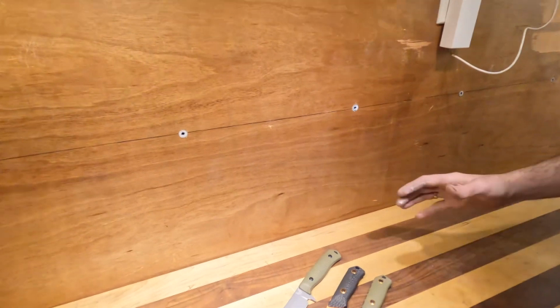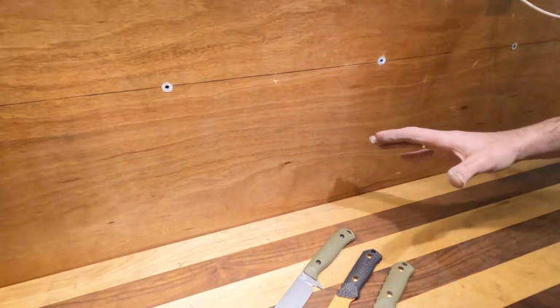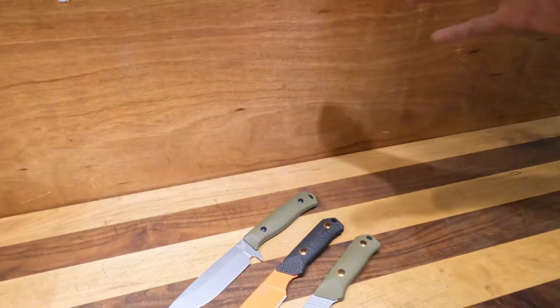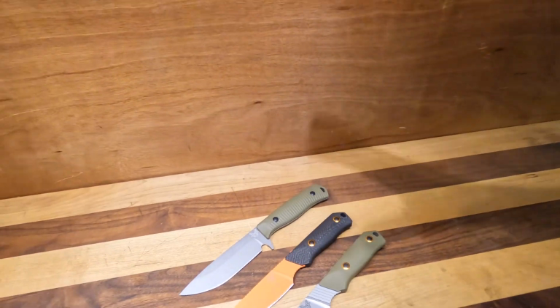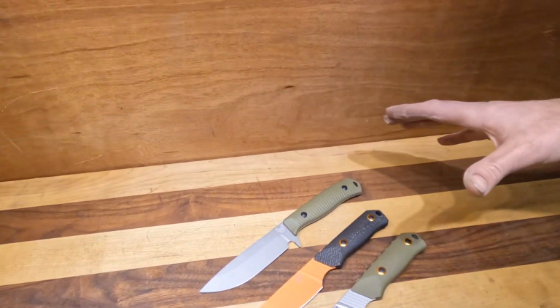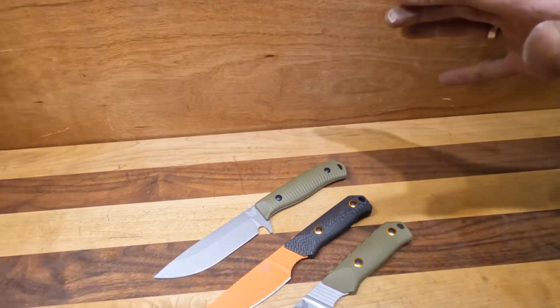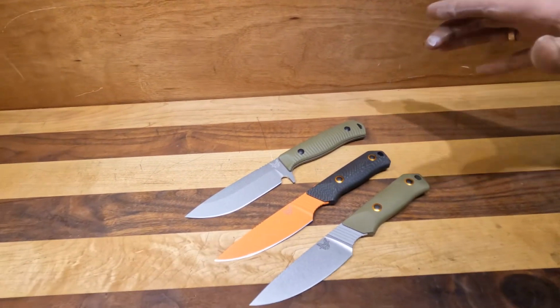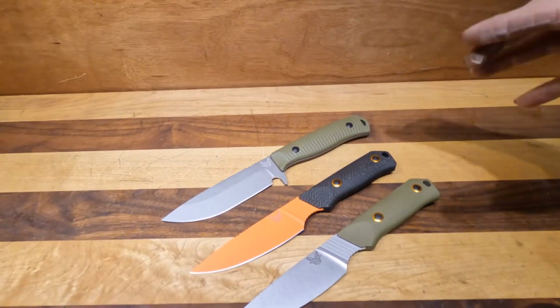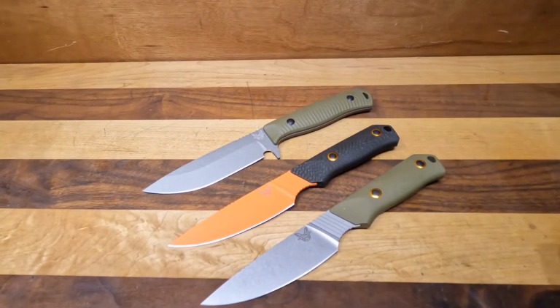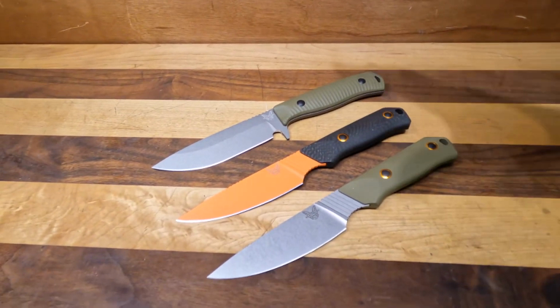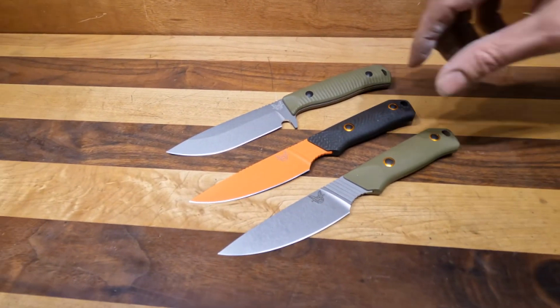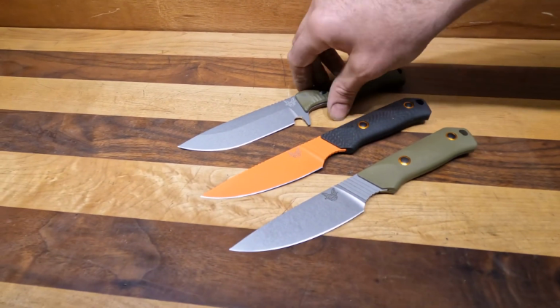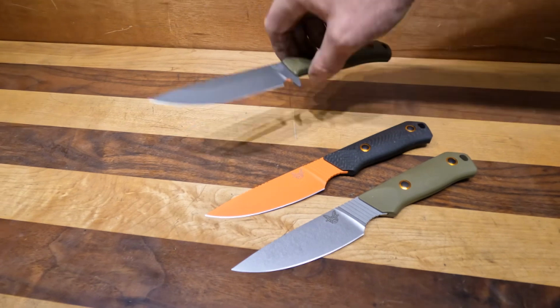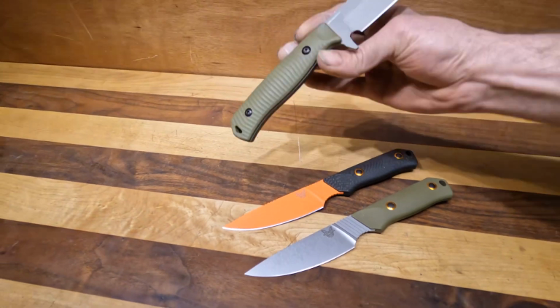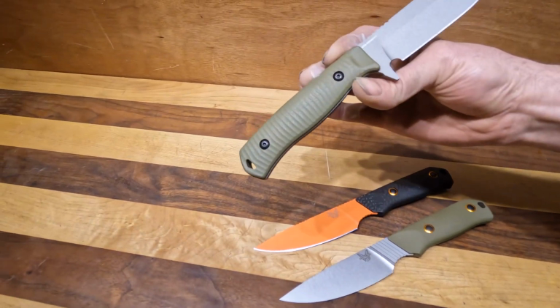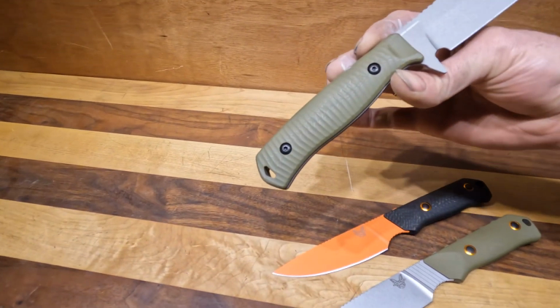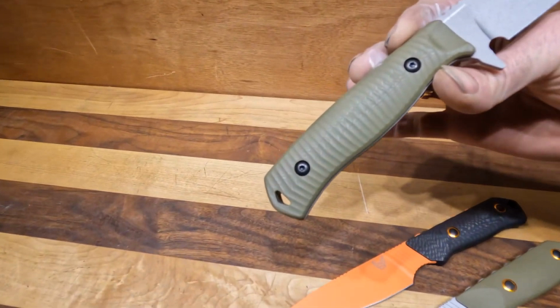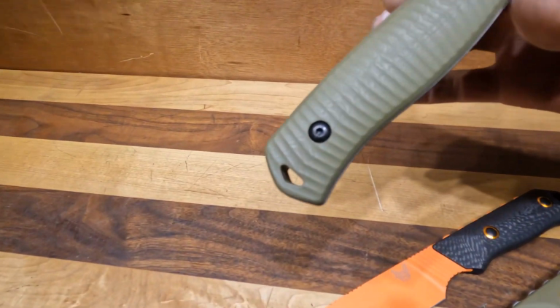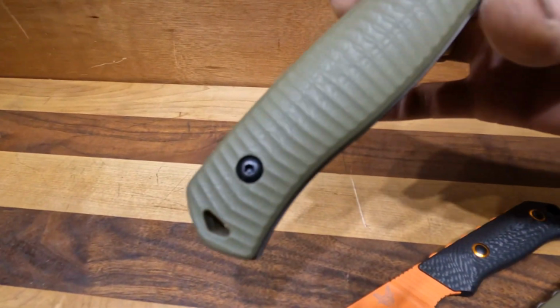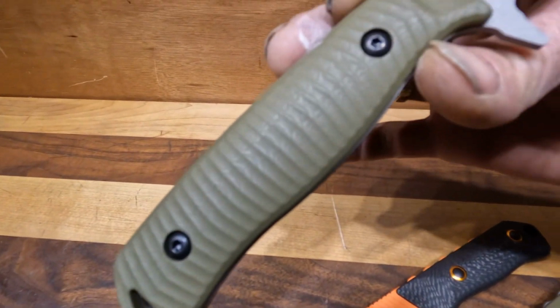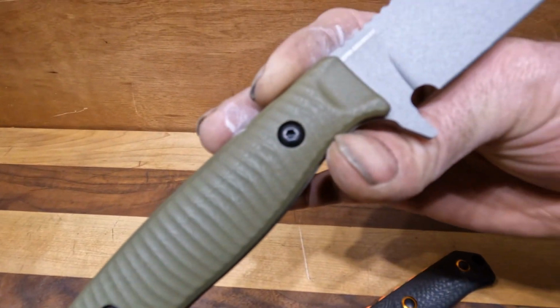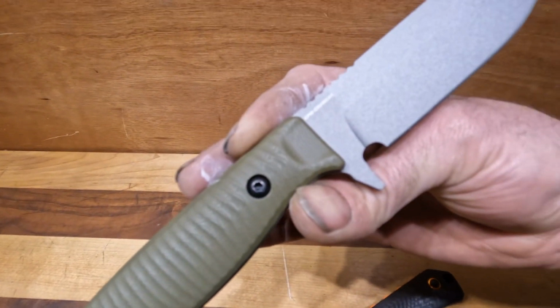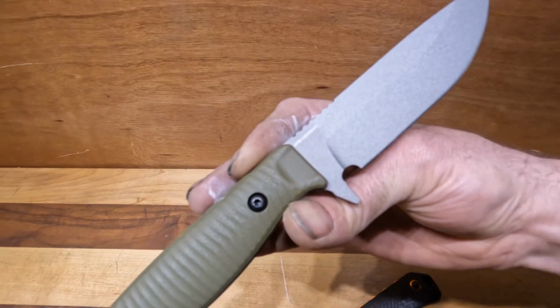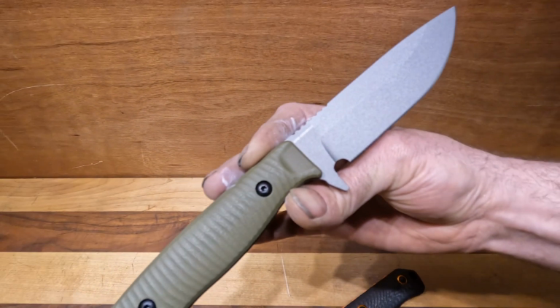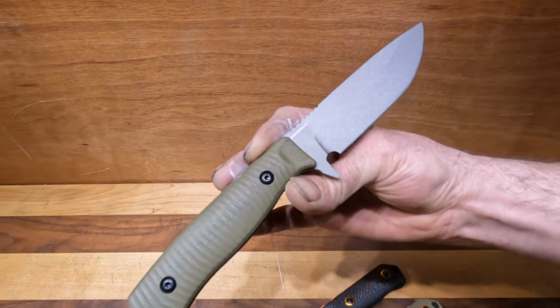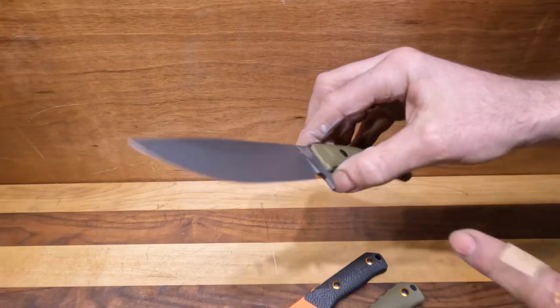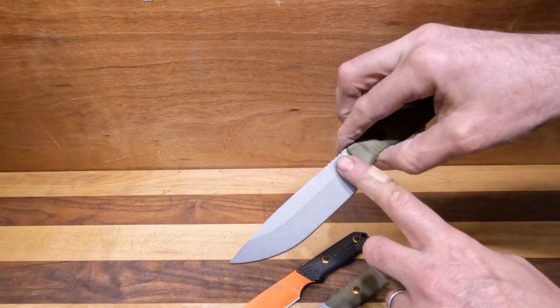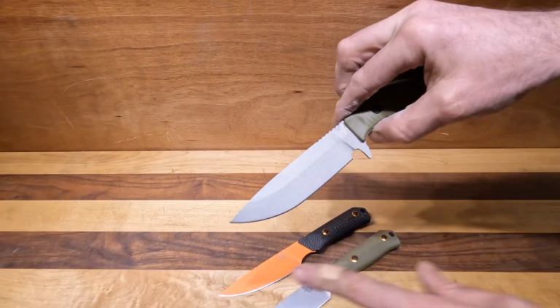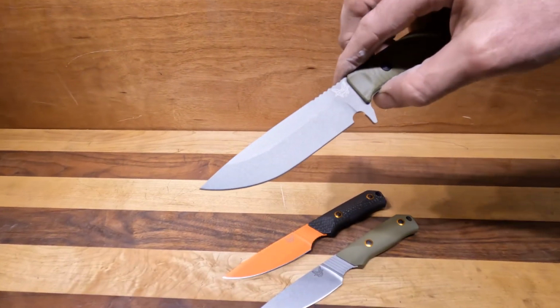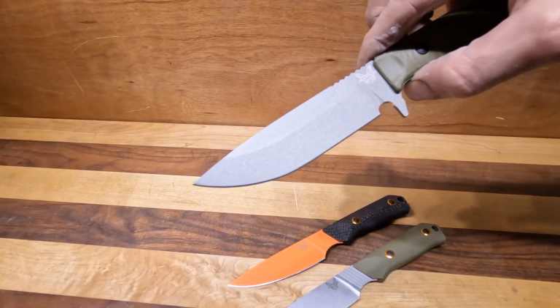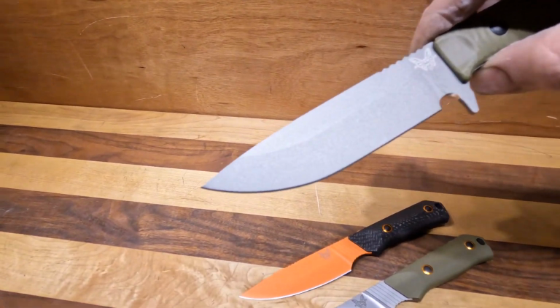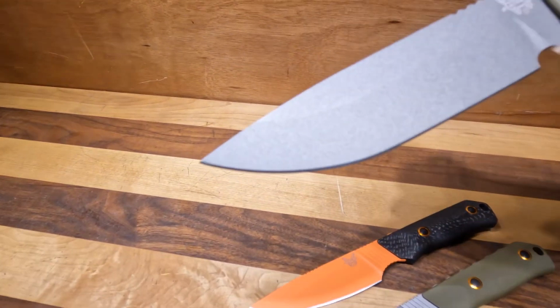Today we're going to talk a little bit about our restock — we got restocked with Benchmade fixed blades yesterday, which is part of the admin we did. So this is the Anonymous. This is OD Green G10 with CPM CruWear, and it's got that gray Cerakote on it.